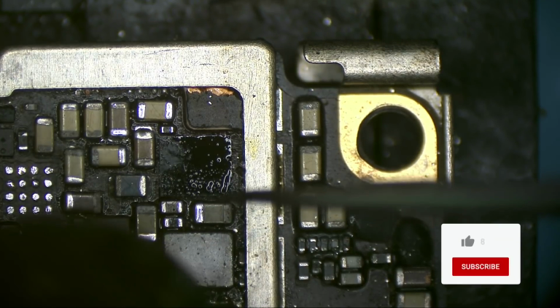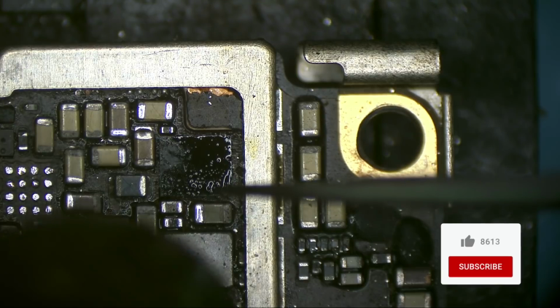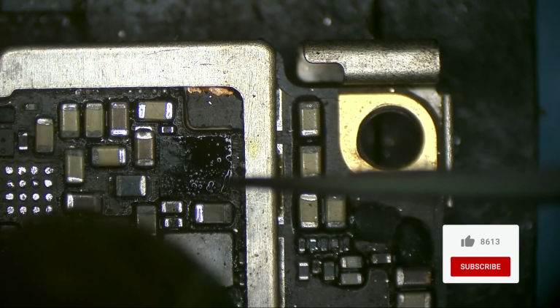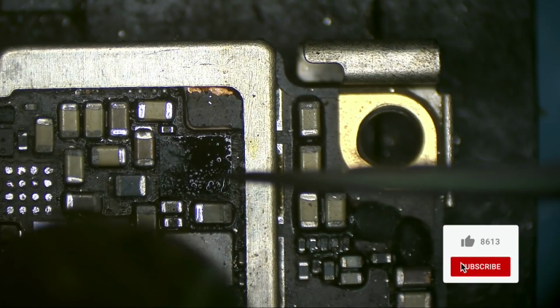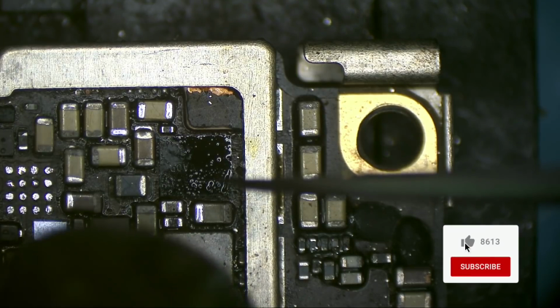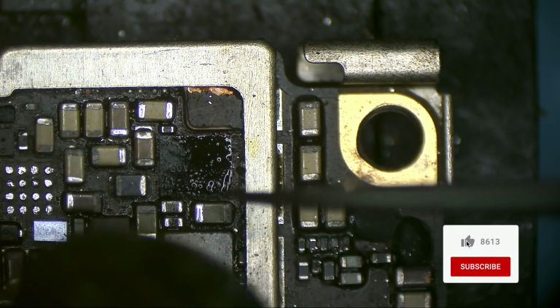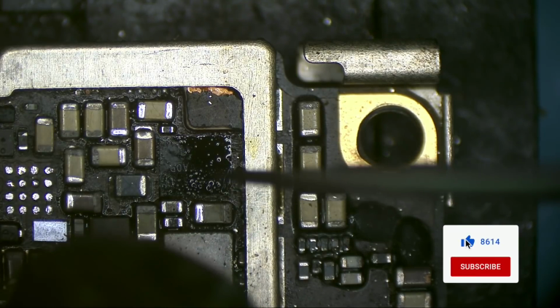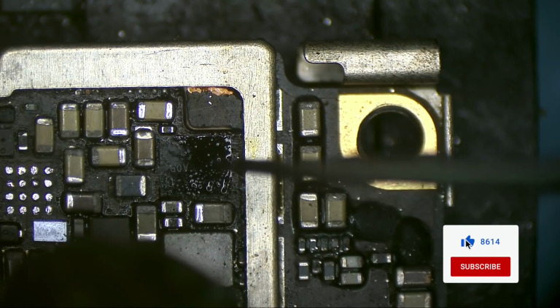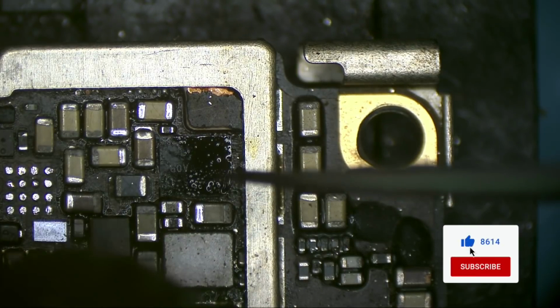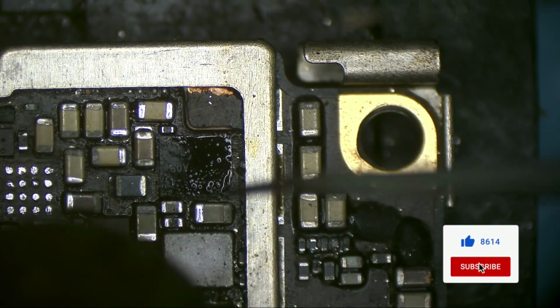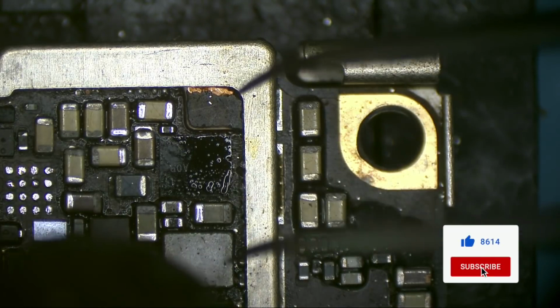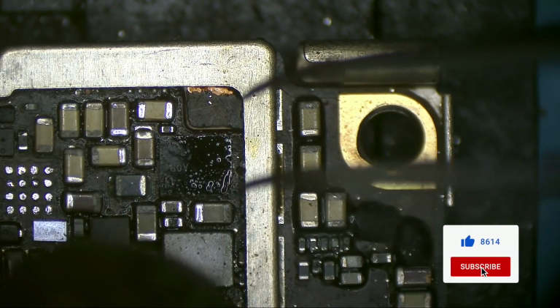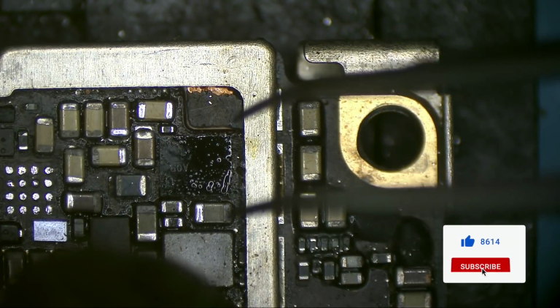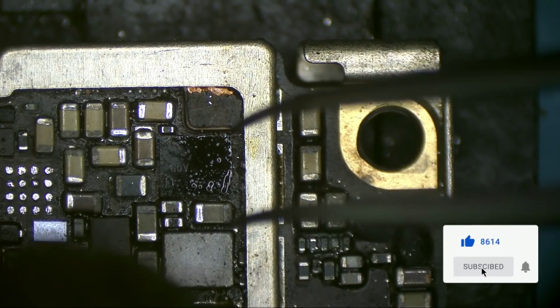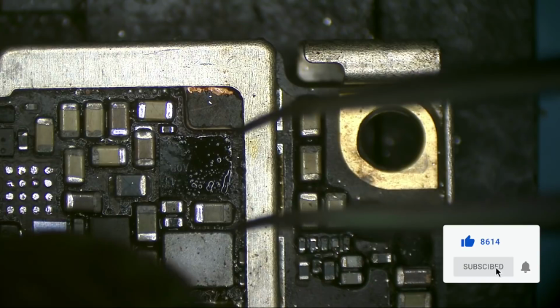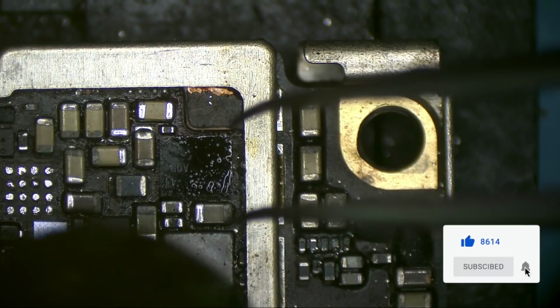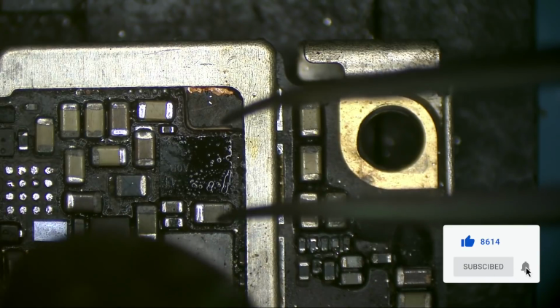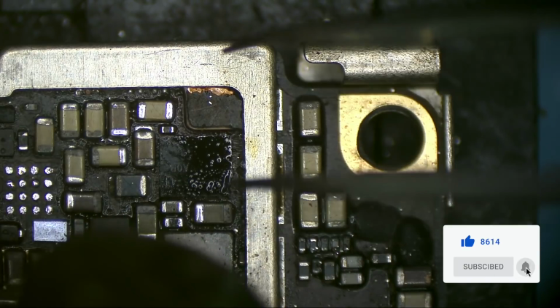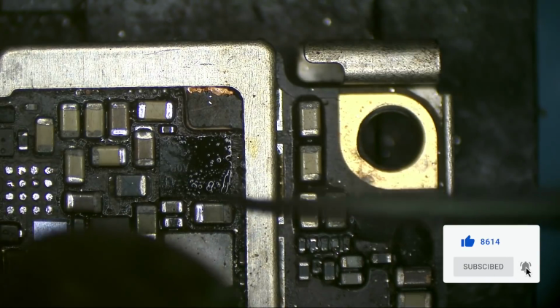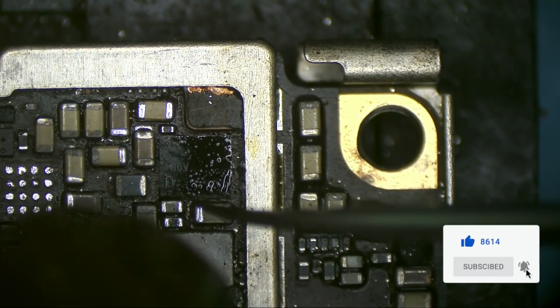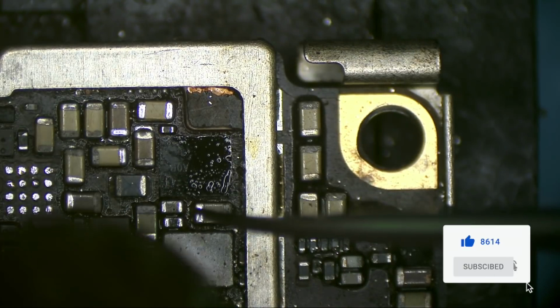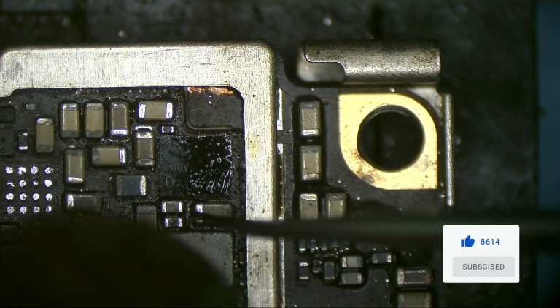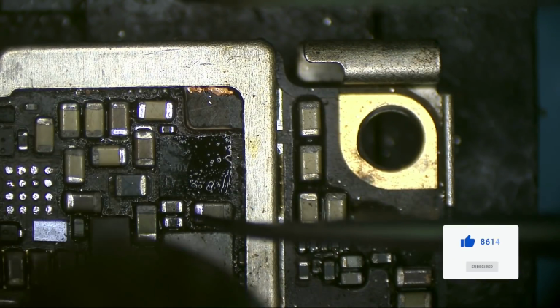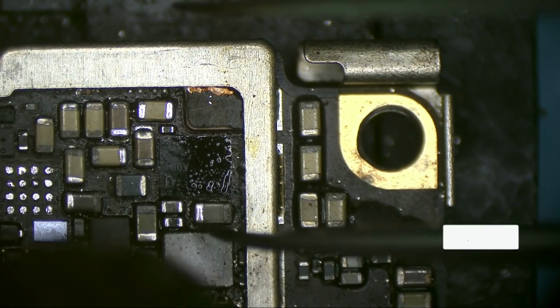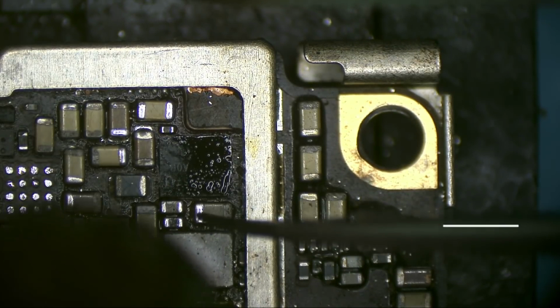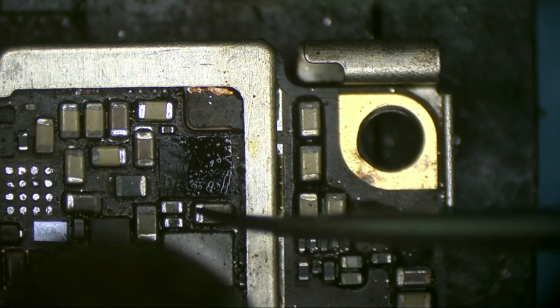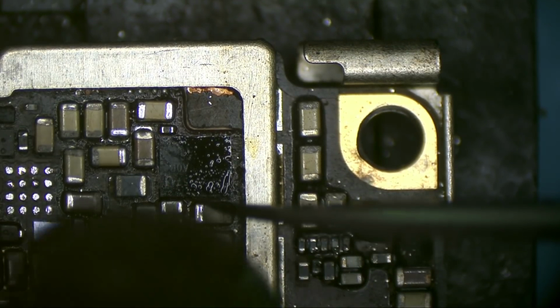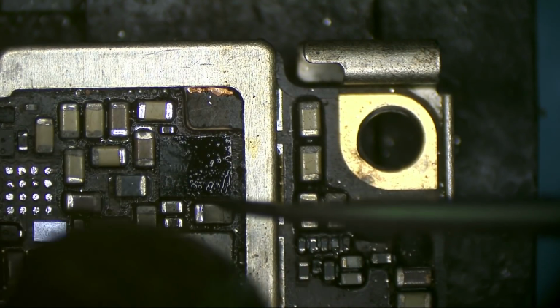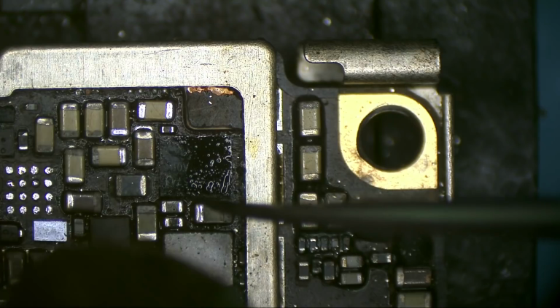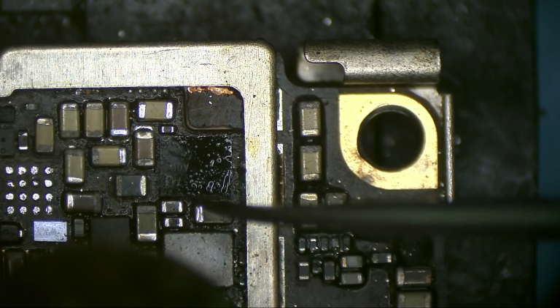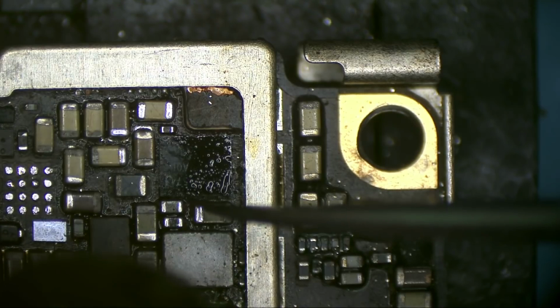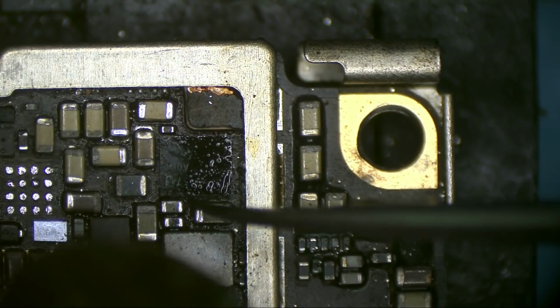I know some people following me are customers or just enjoy watching this kind of video — you are always welcome. They may wonder if this liquid I'm putting on is glue or something. No, this is flux — it helps the solder to flow.